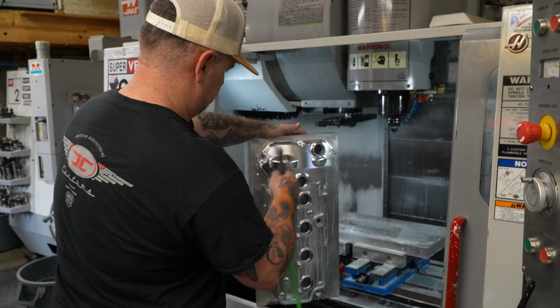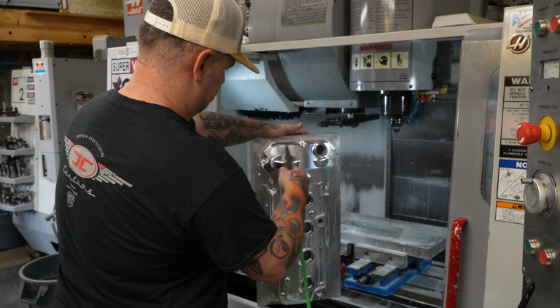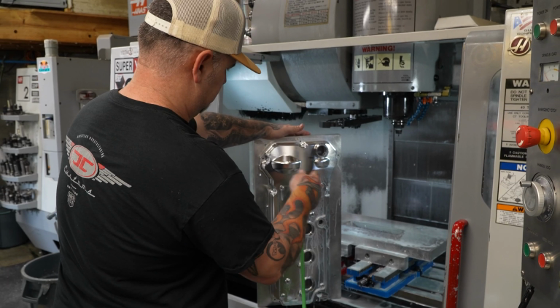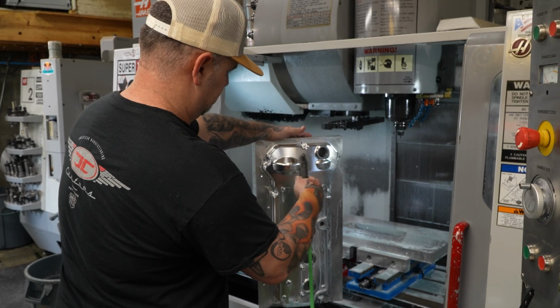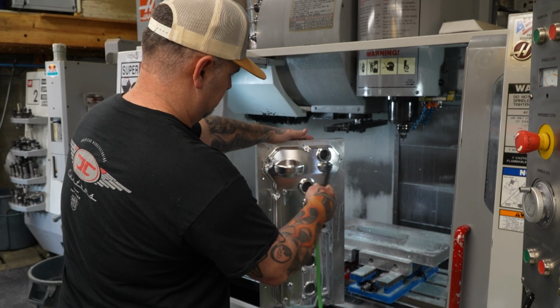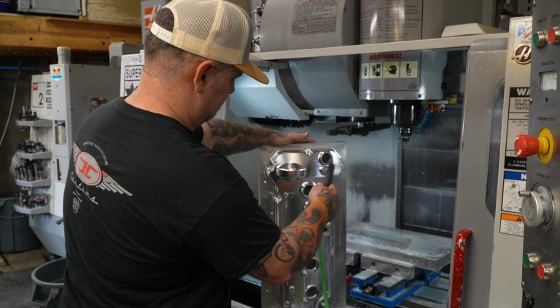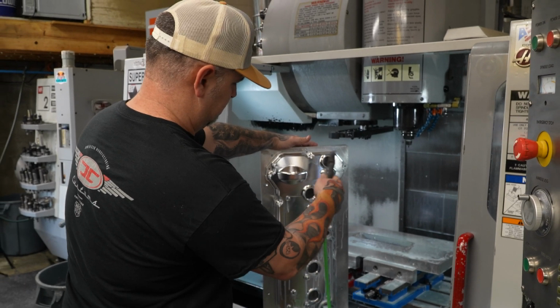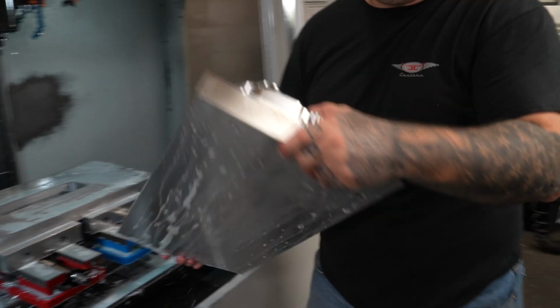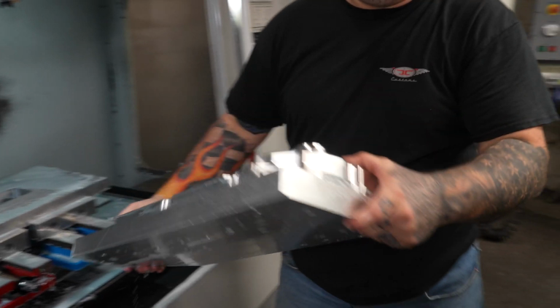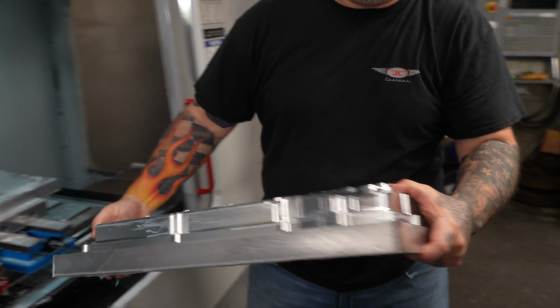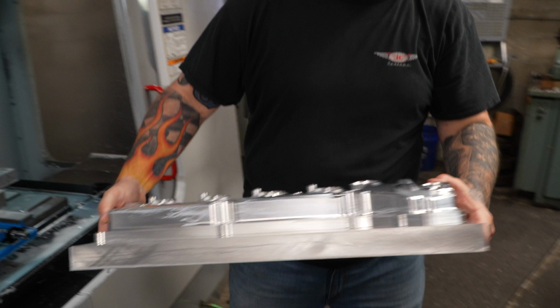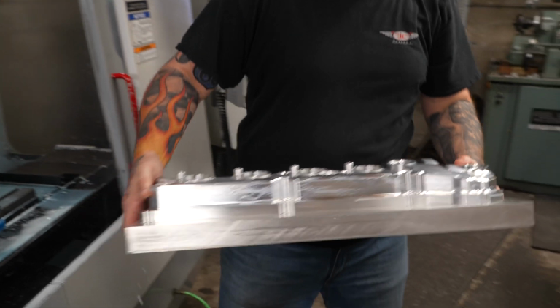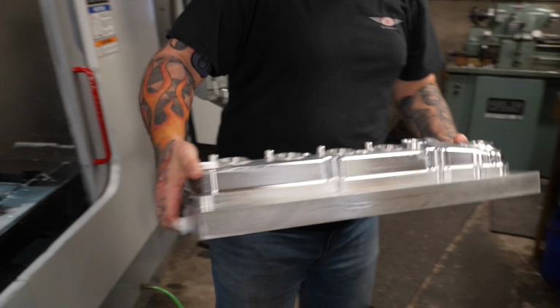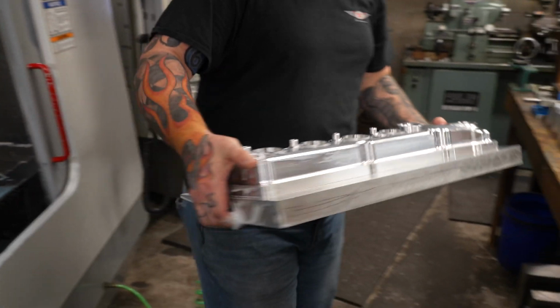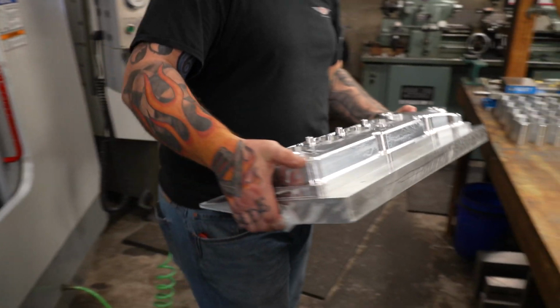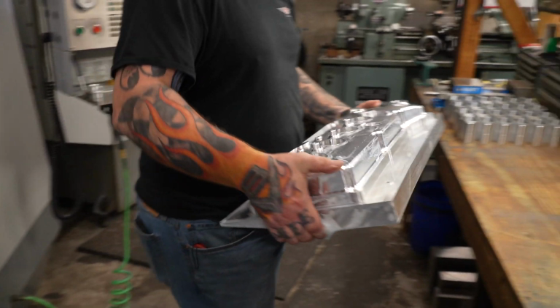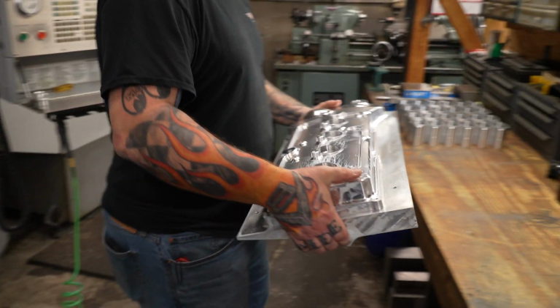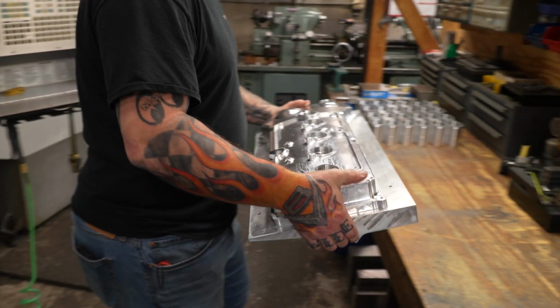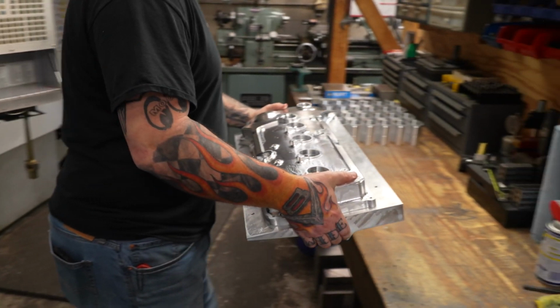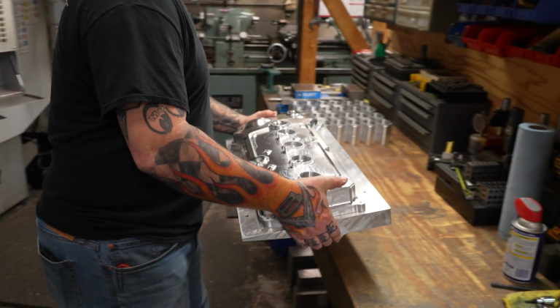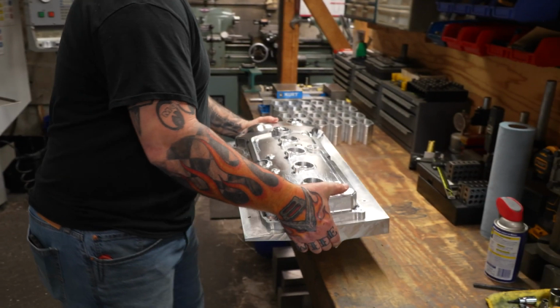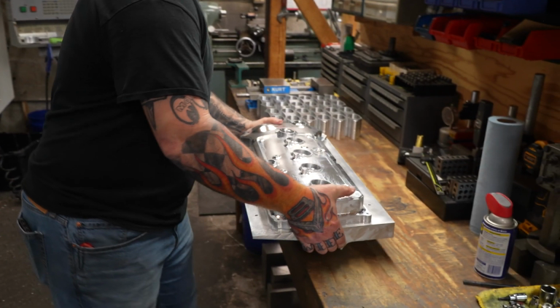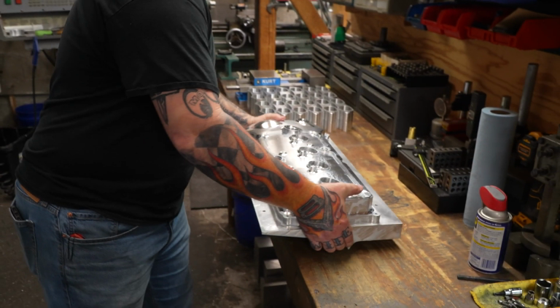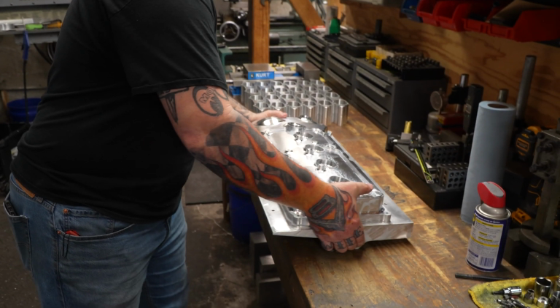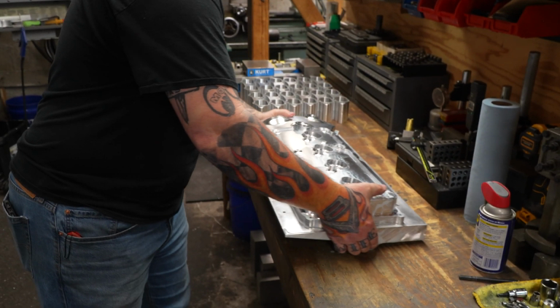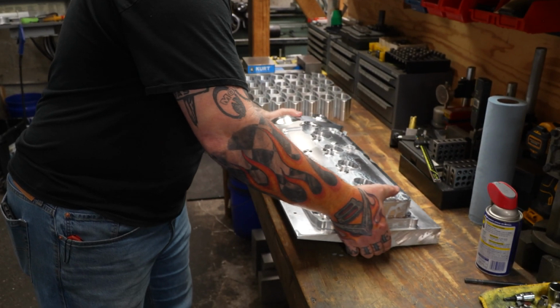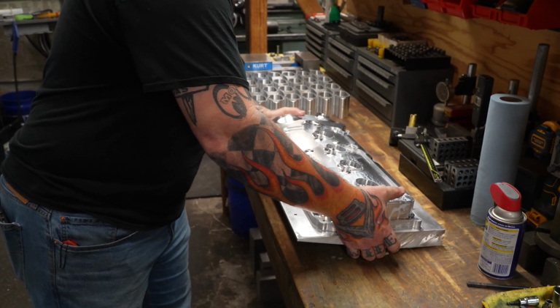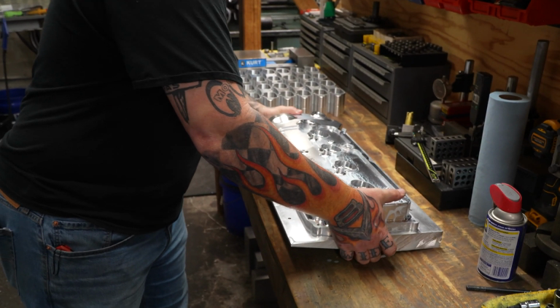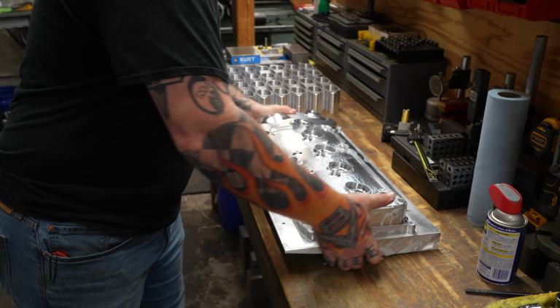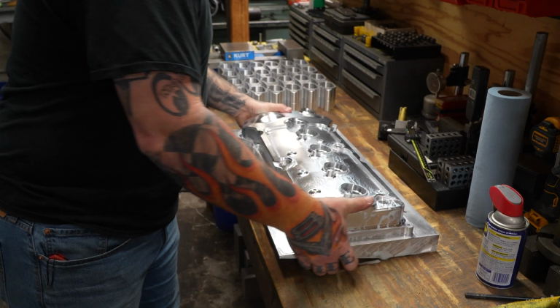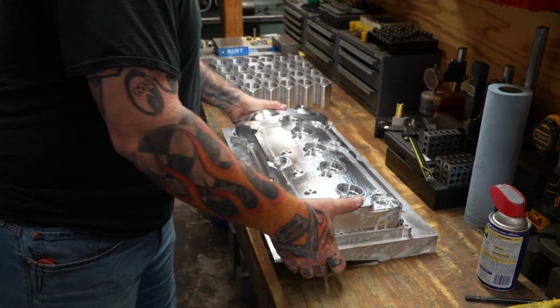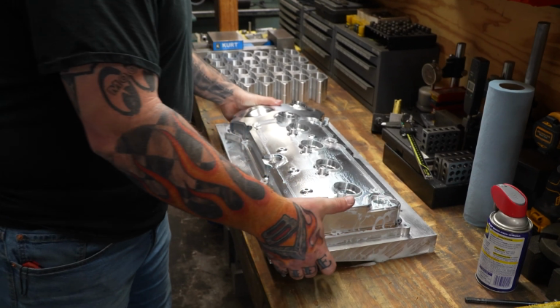These are early 2000s machines, which is a testimony to how well they've been designed and built. I run these machines hard every single day and they're still working, still holding tolerances.